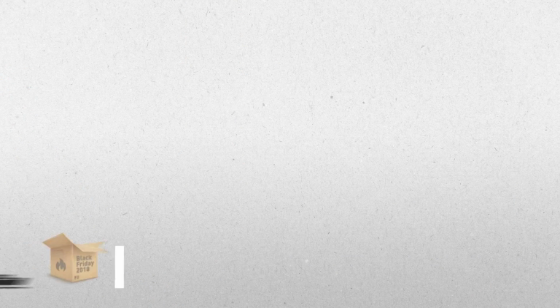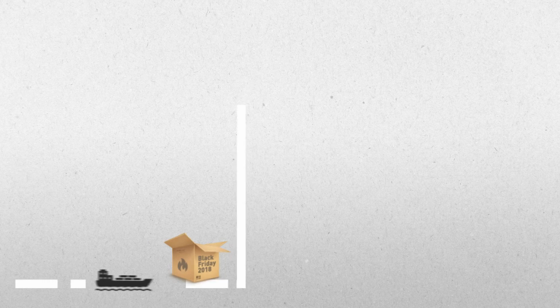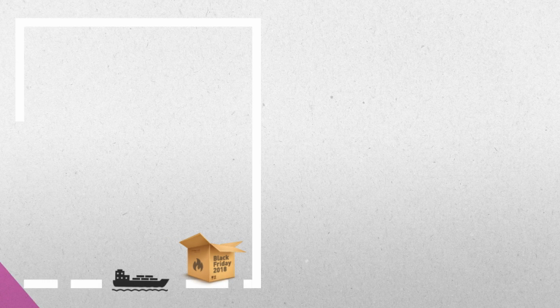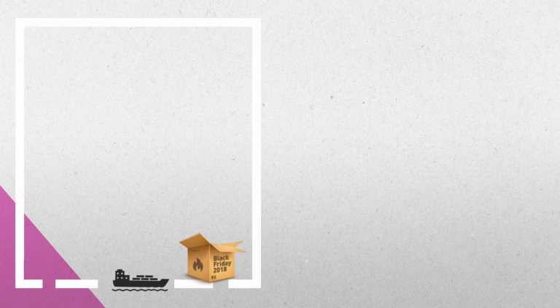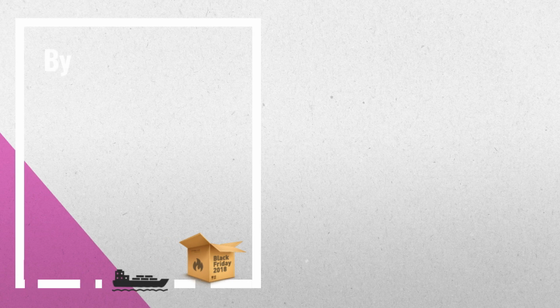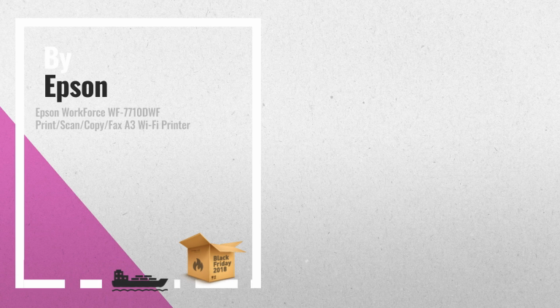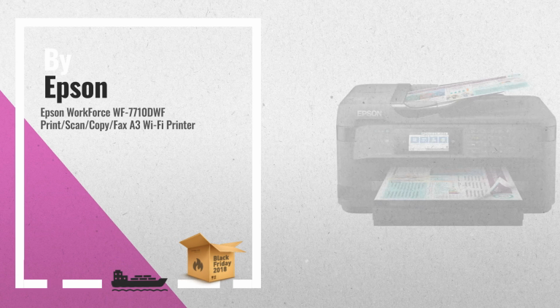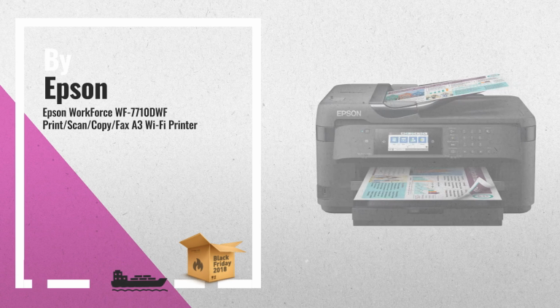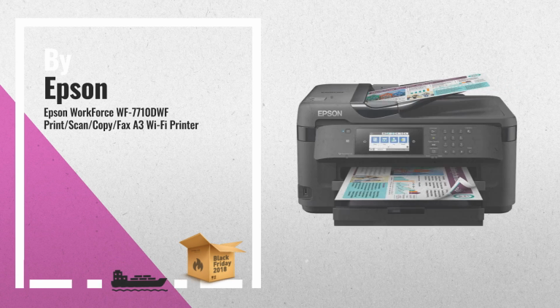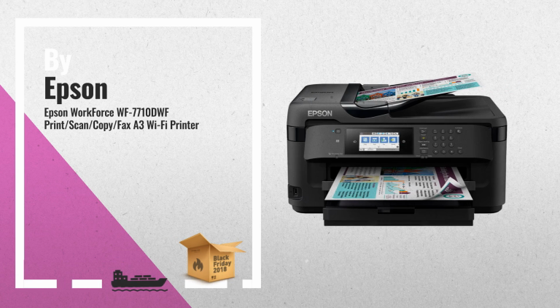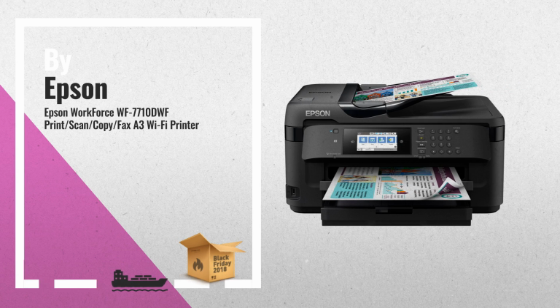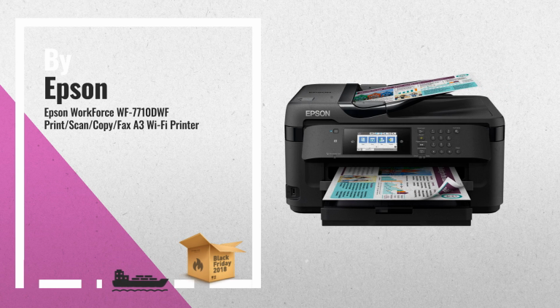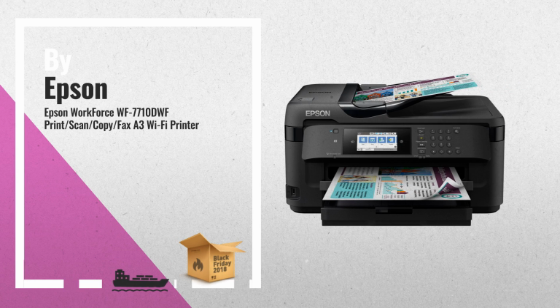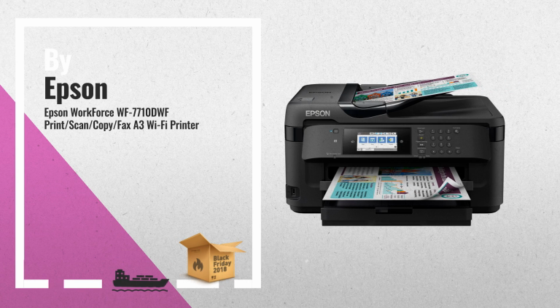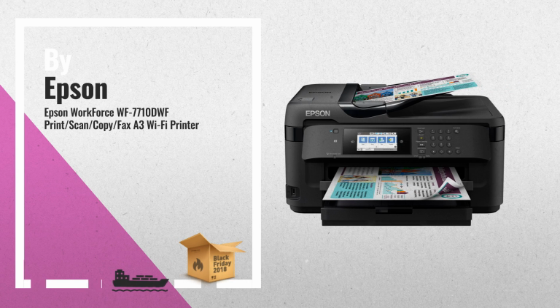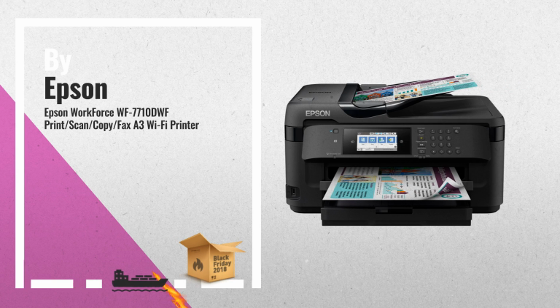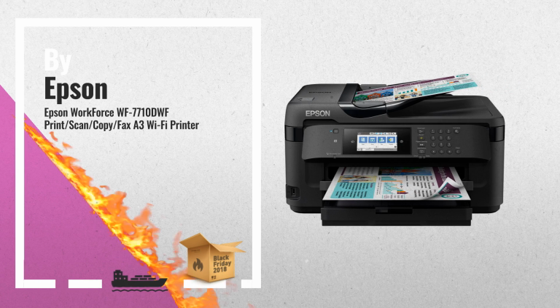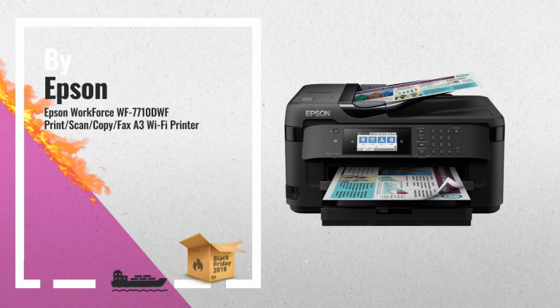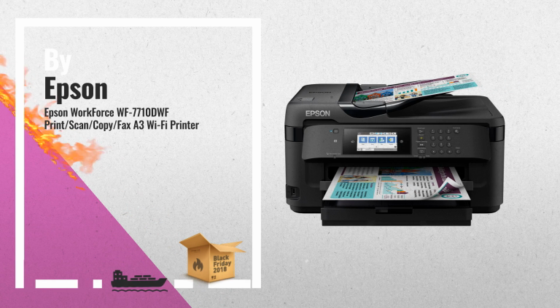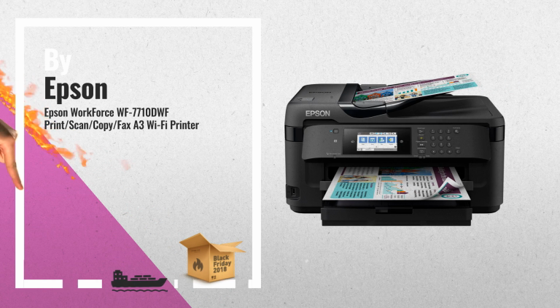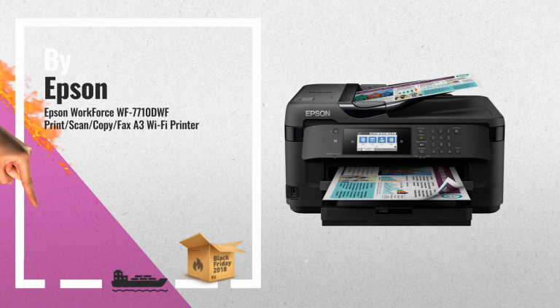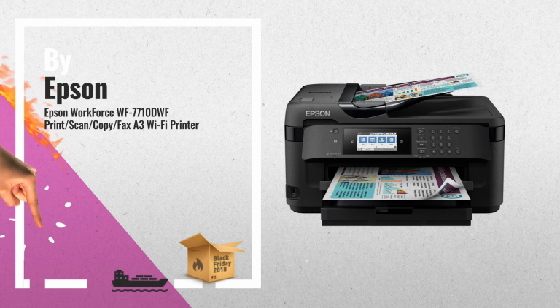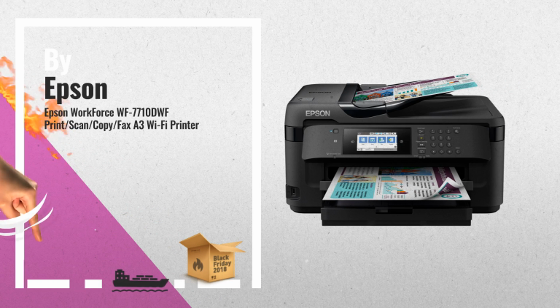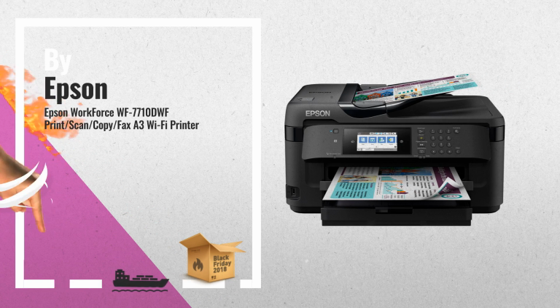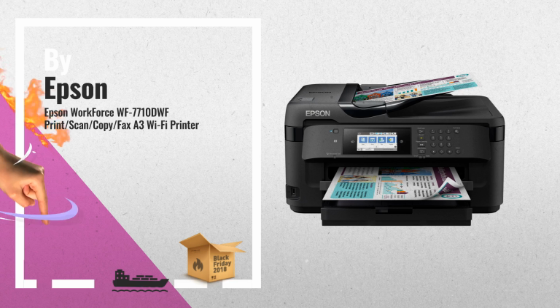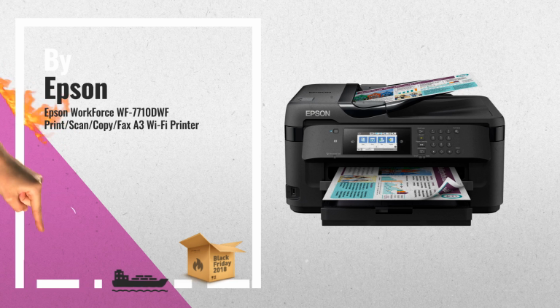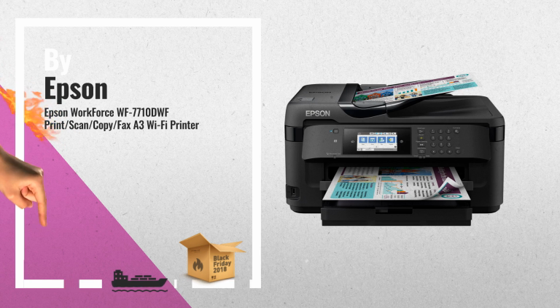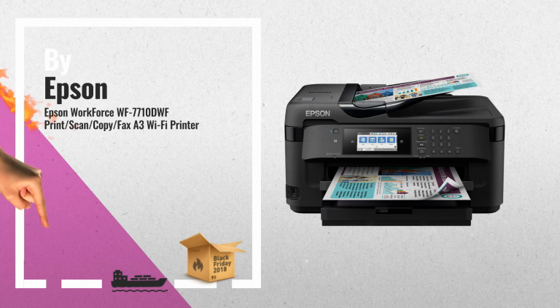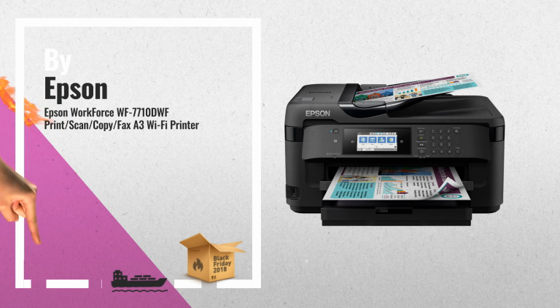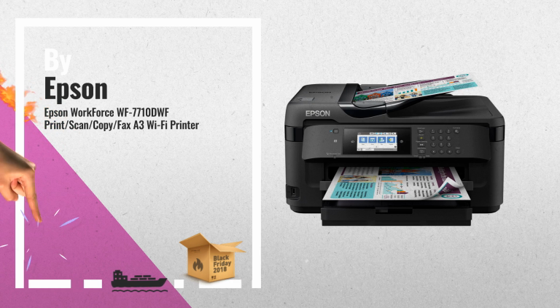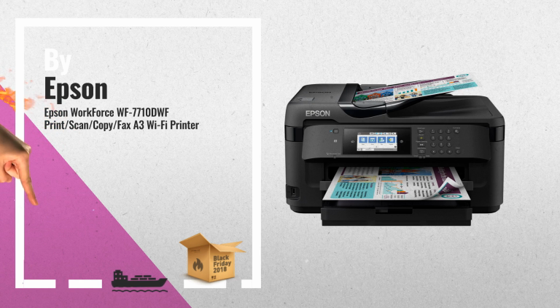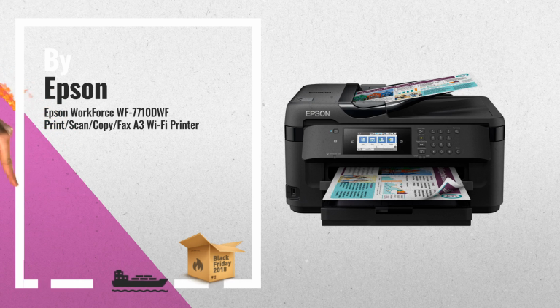3. One of the most wished for in 2018. A must check on our Black Friday Buying Guide.